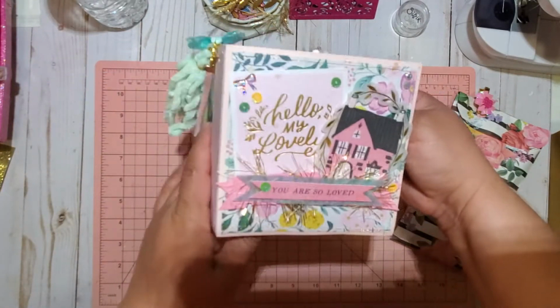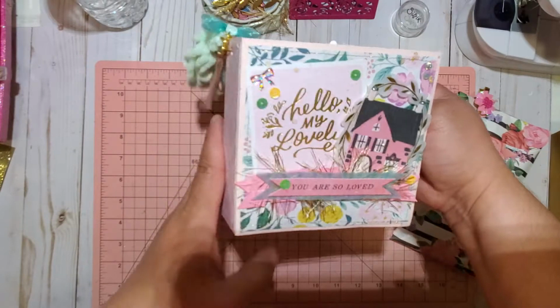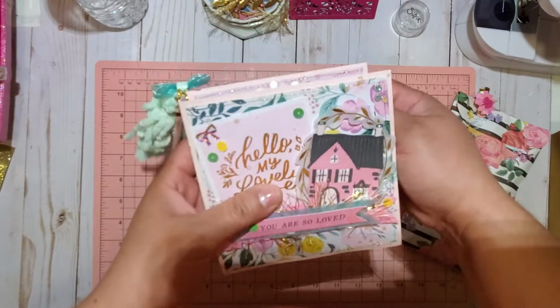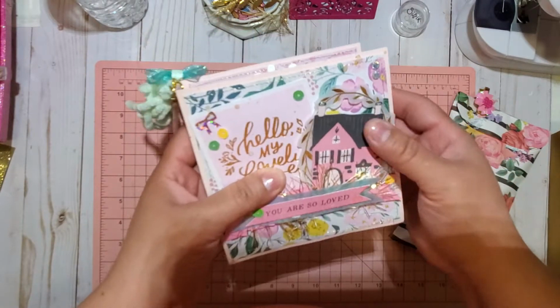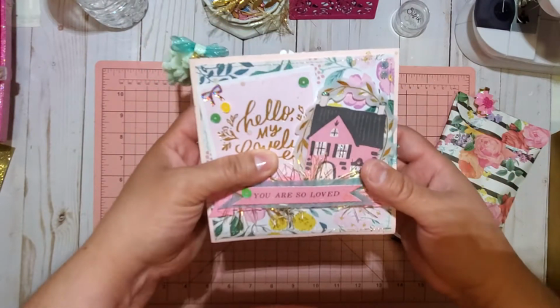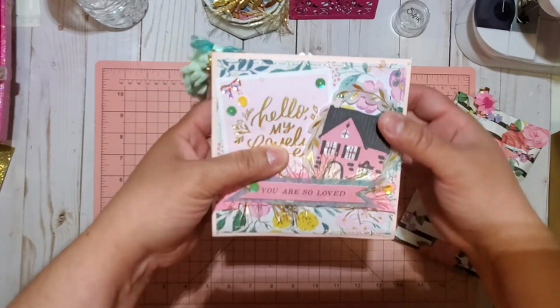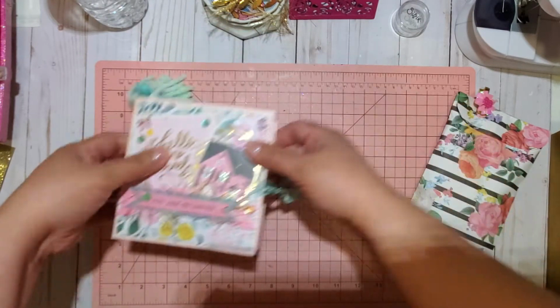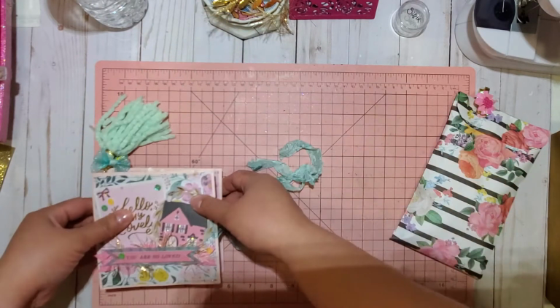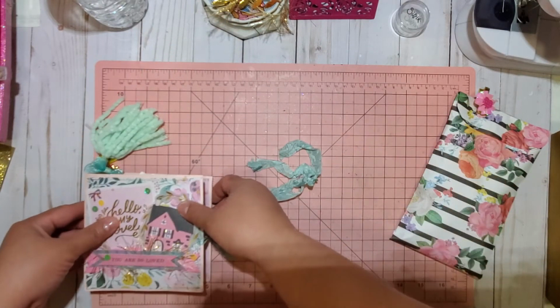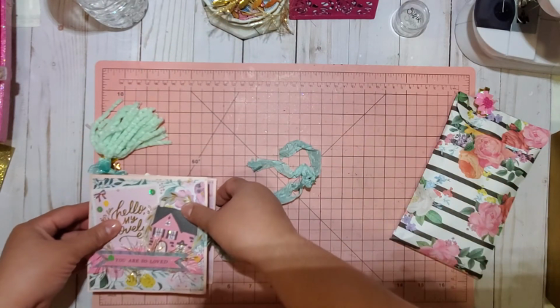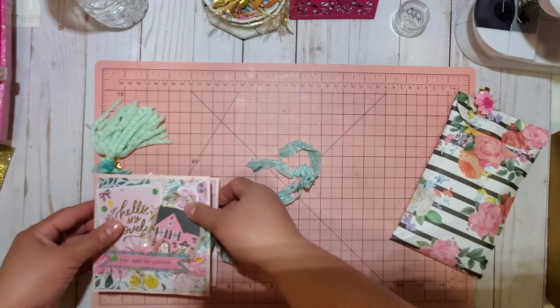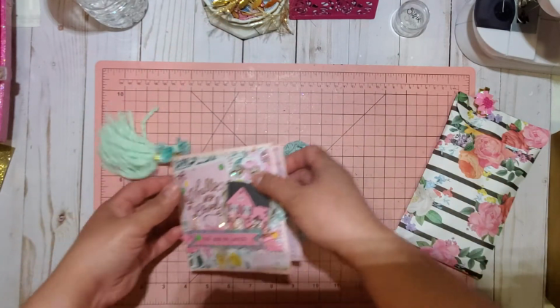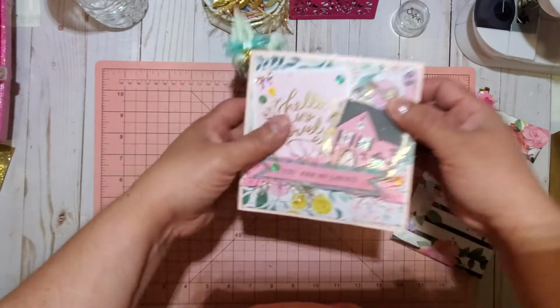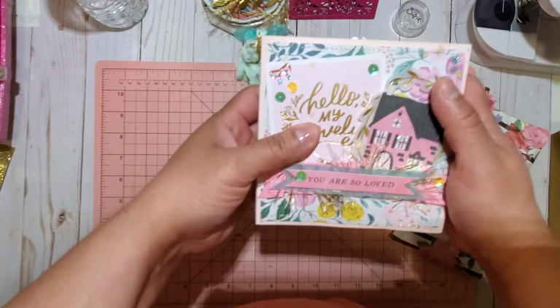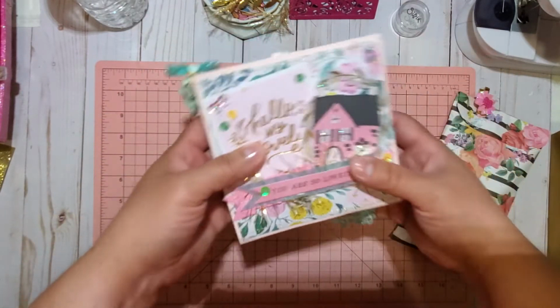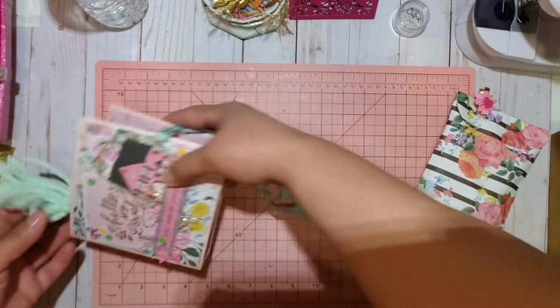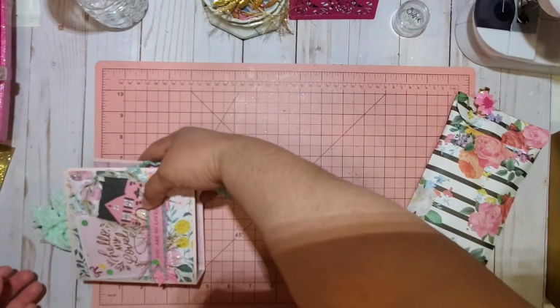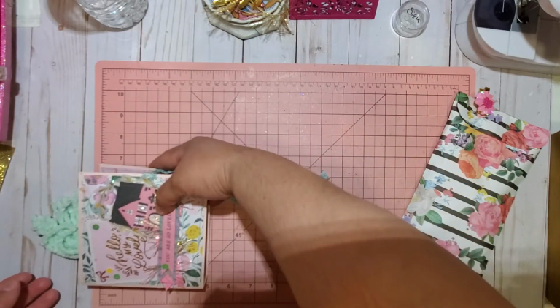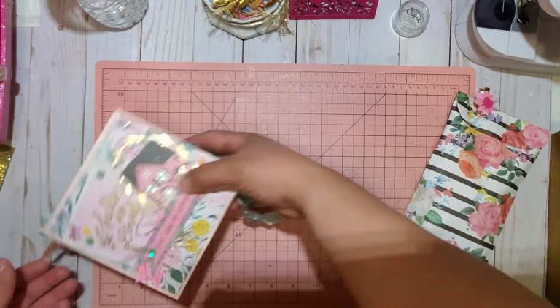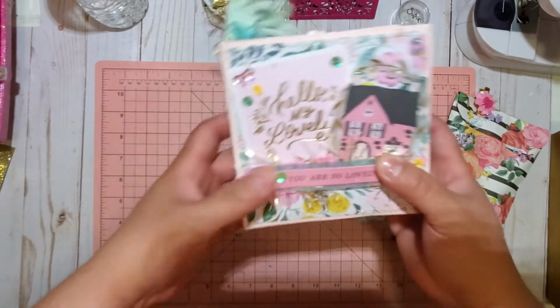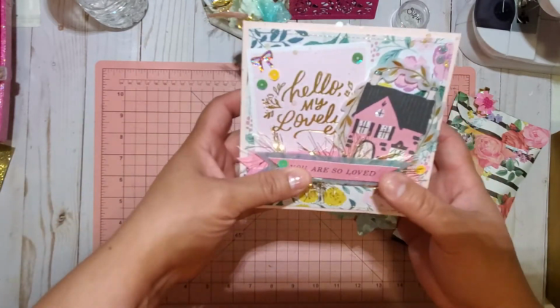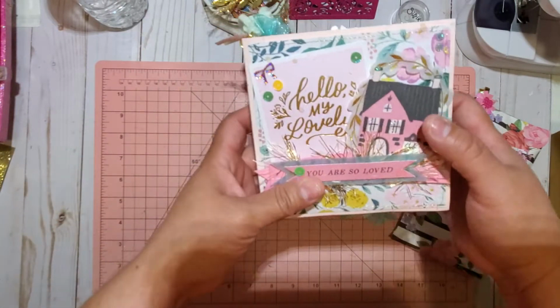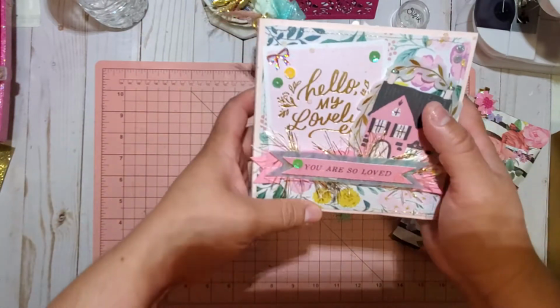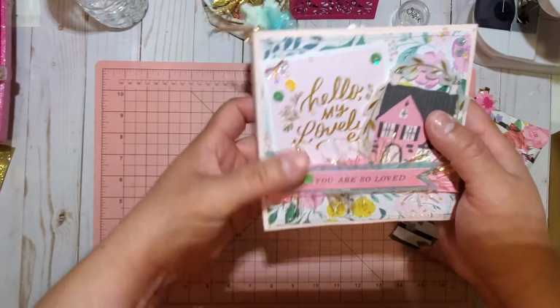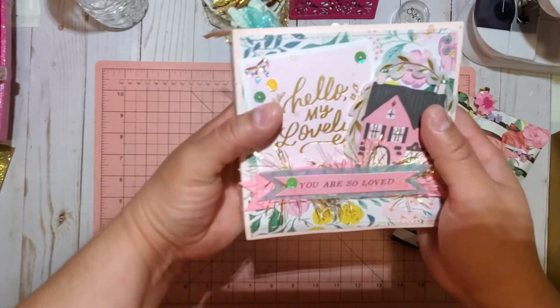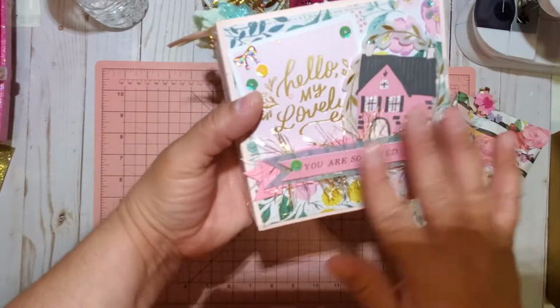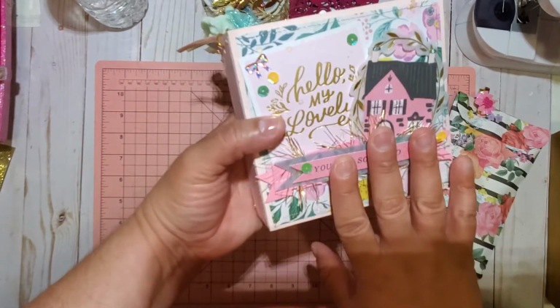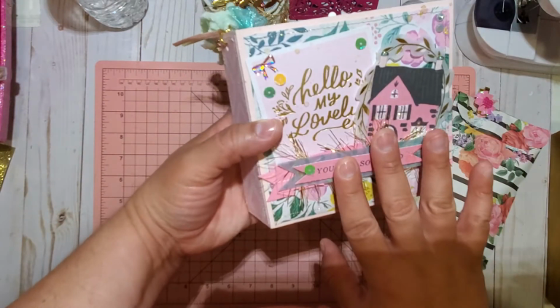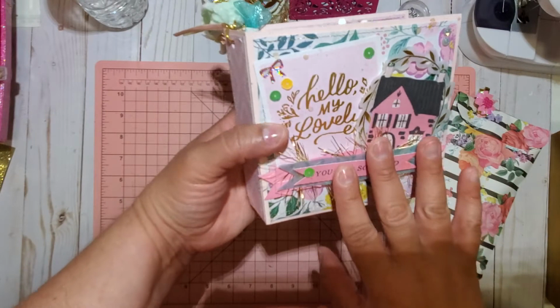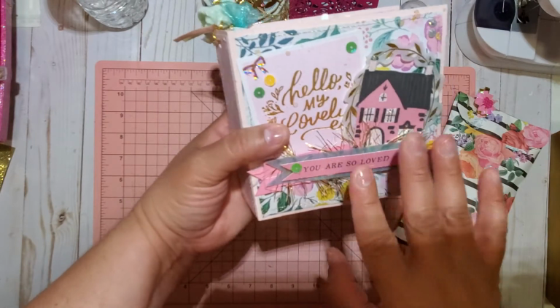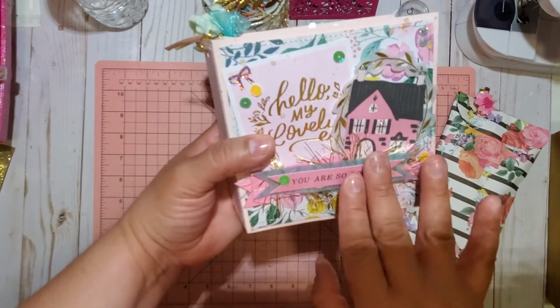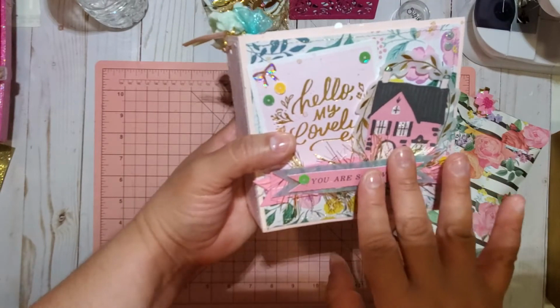This is in the box. It is roughly about five inches — five by five. And I used a garden party collection.